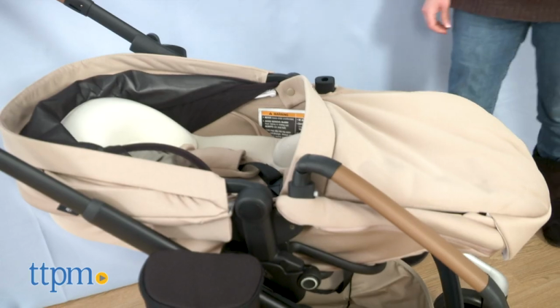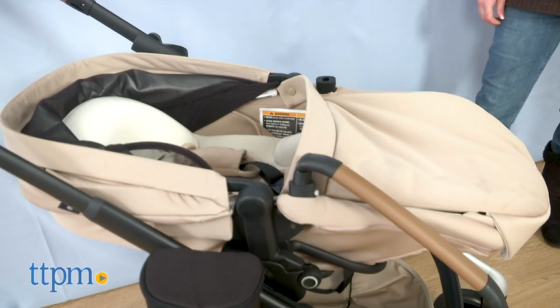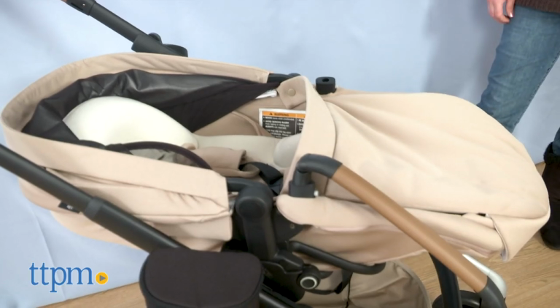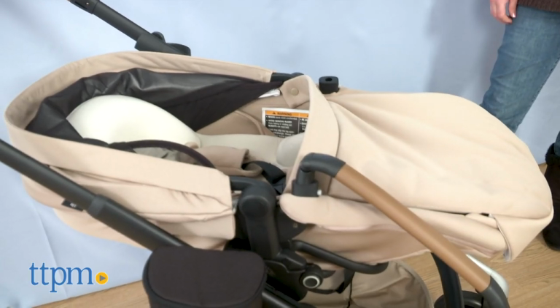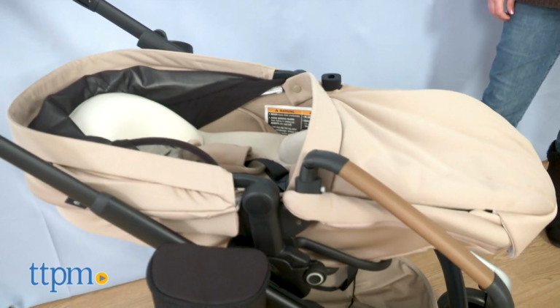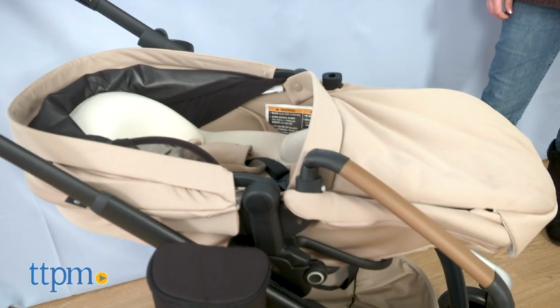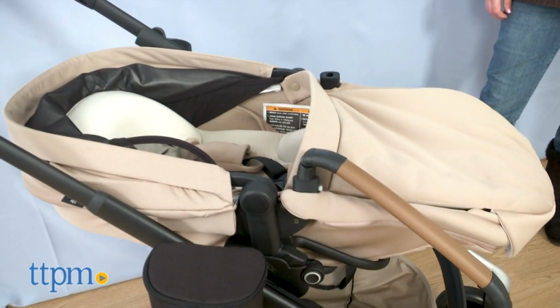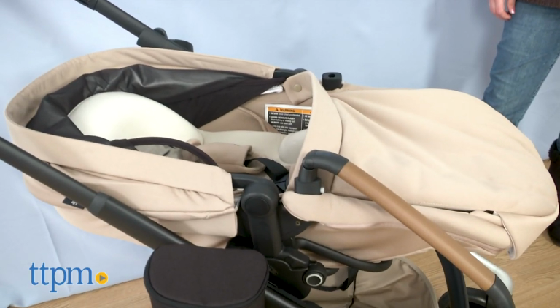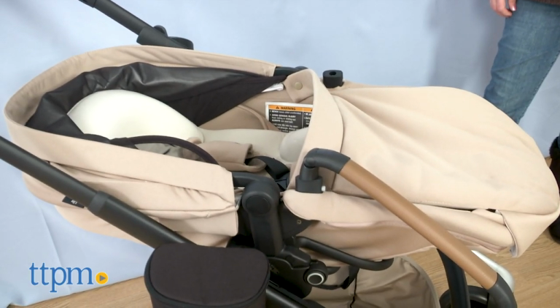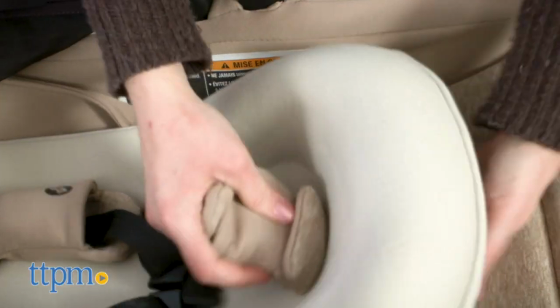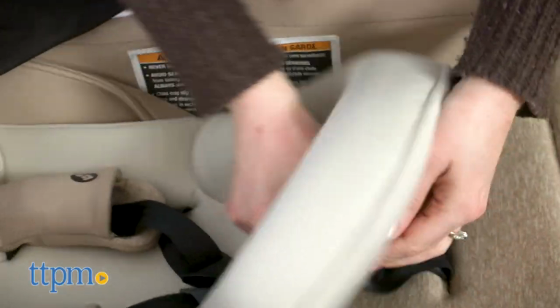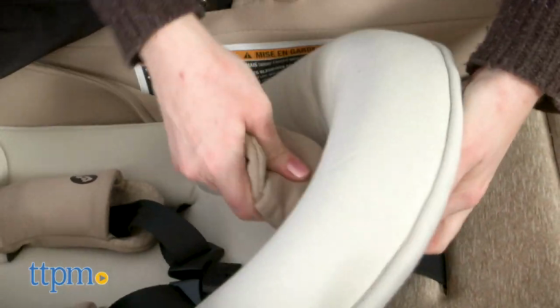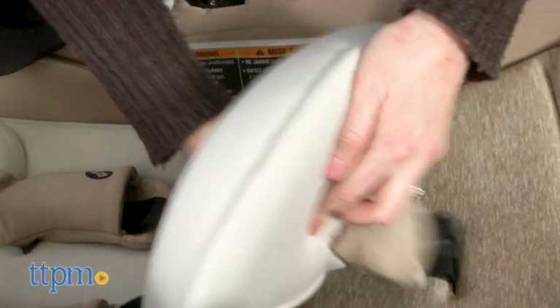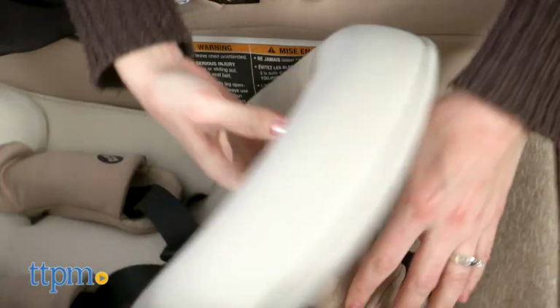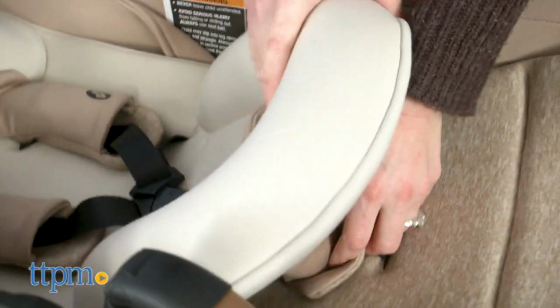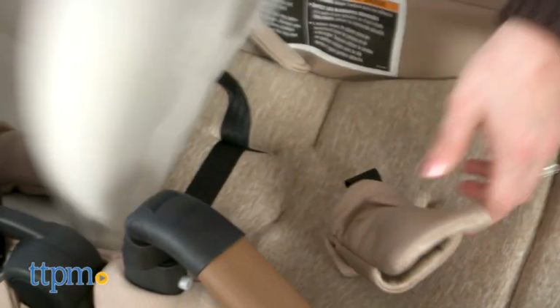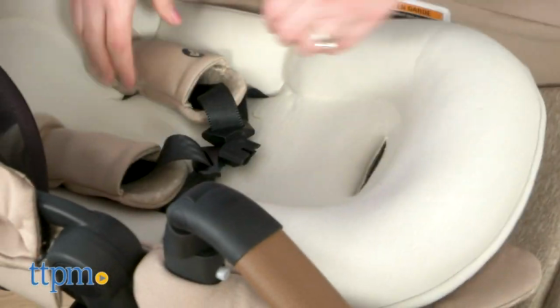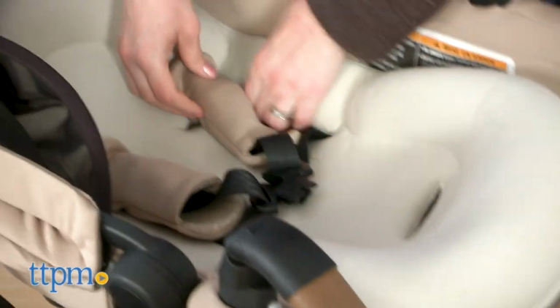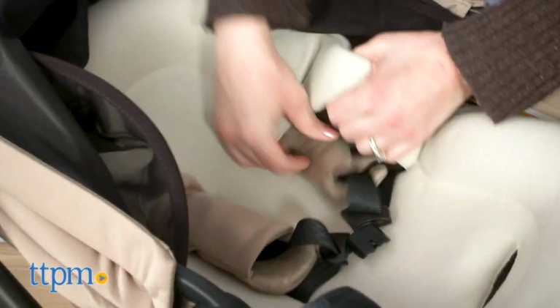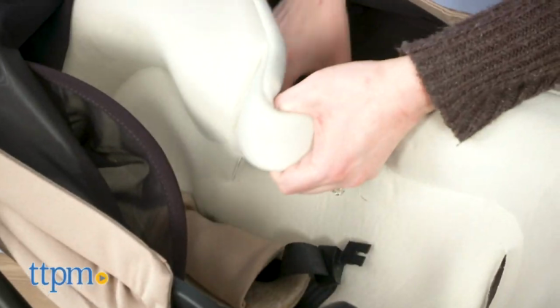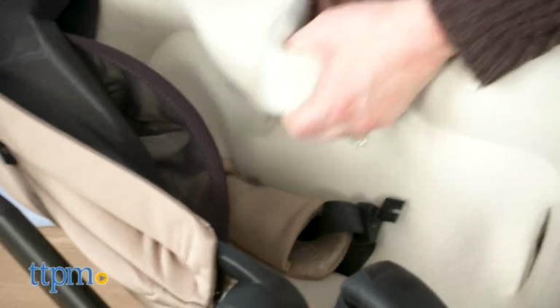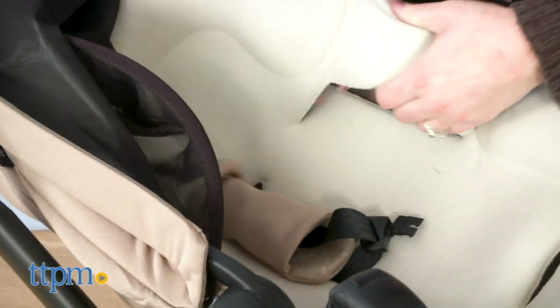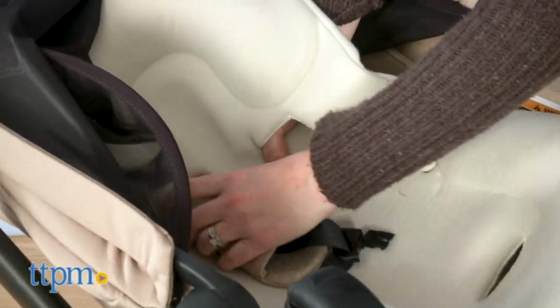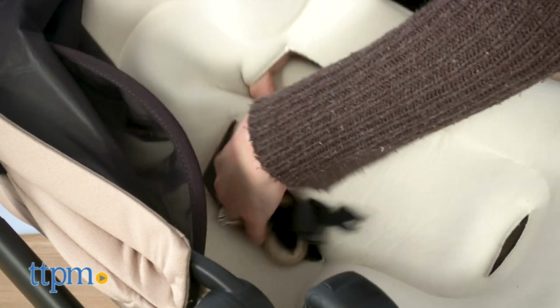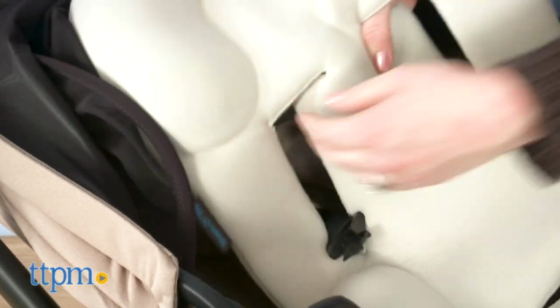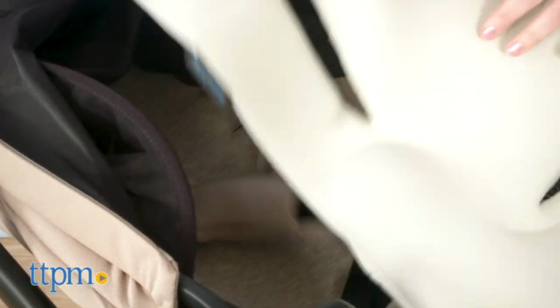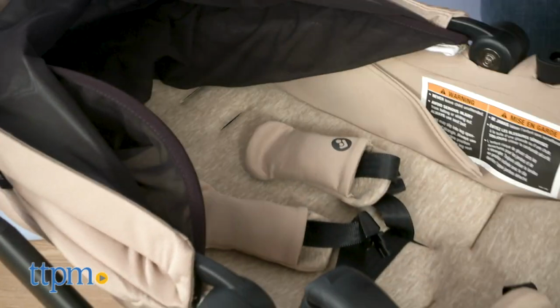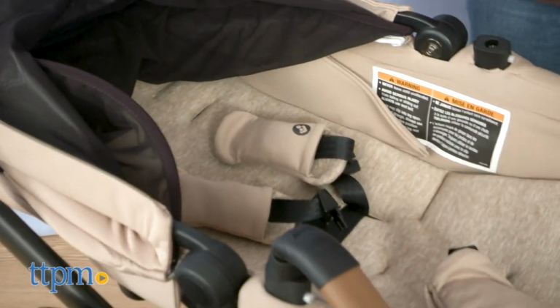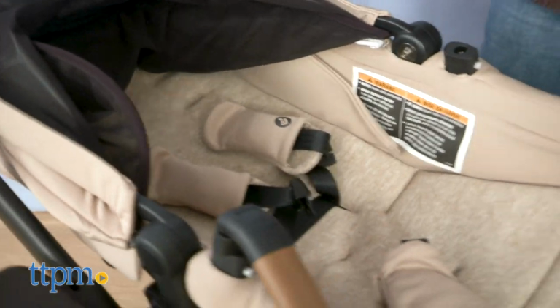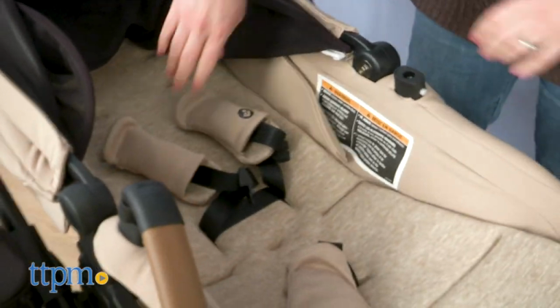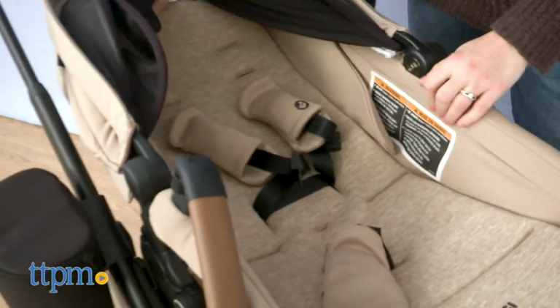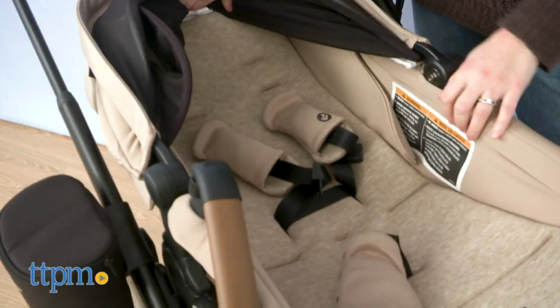A removable boot cover helps keep baby warm. The newborn inlay can be used with babies from birth to 4 months. After 4 months, you can remove the inlay and let the reversible stroller seat cushion keep your baby and toddler comfortable.